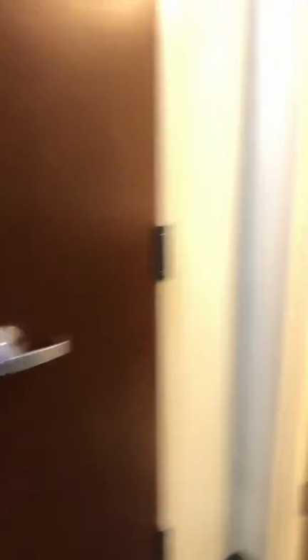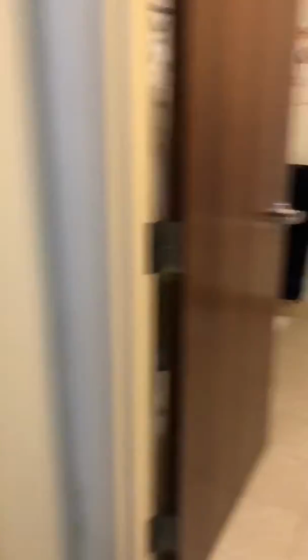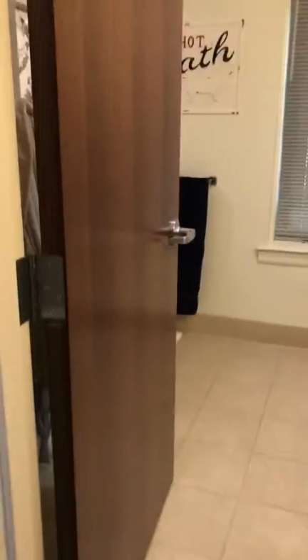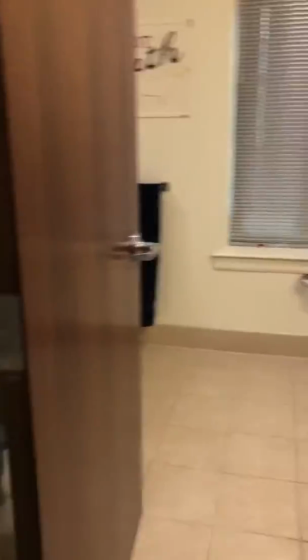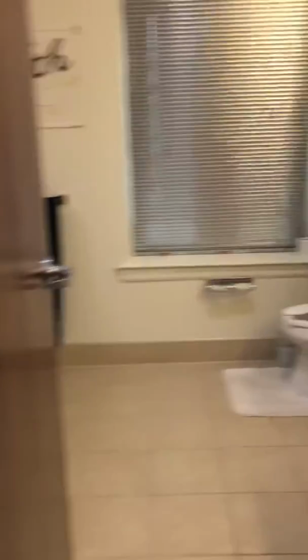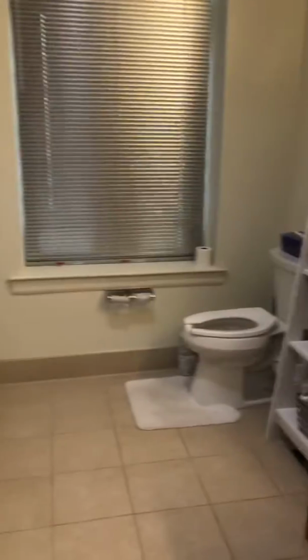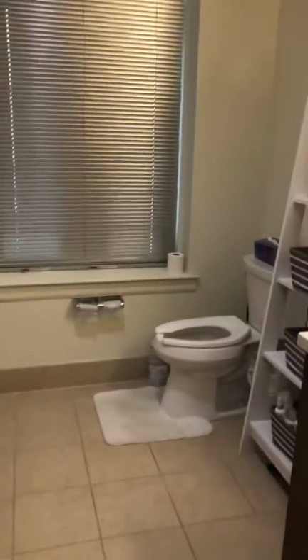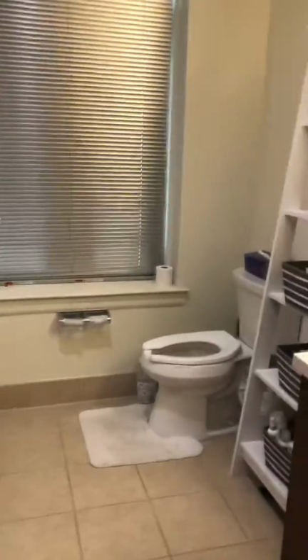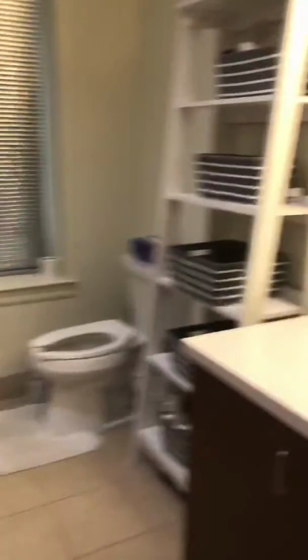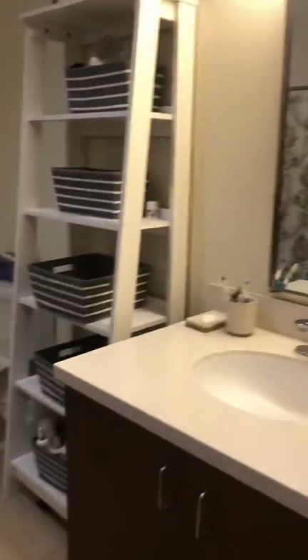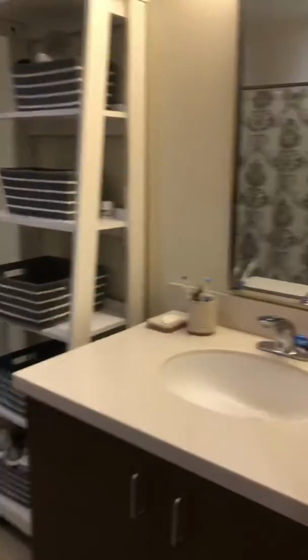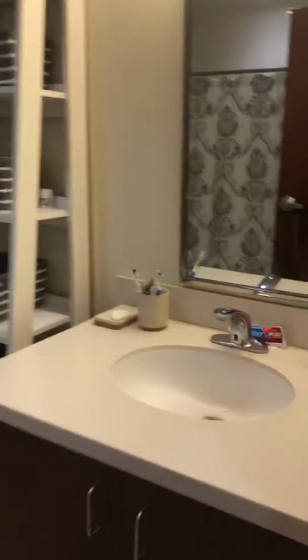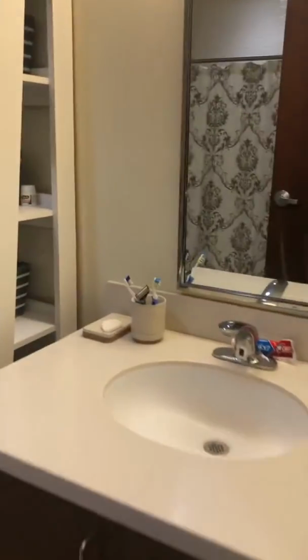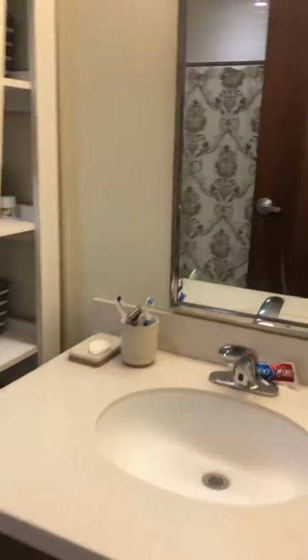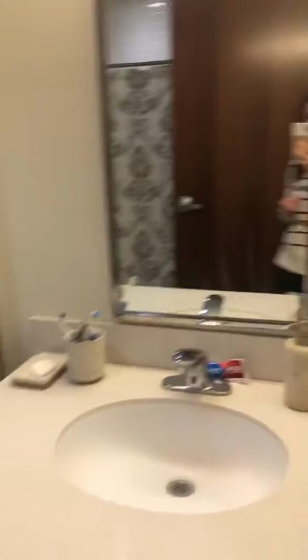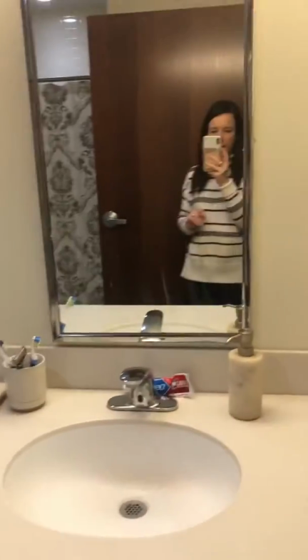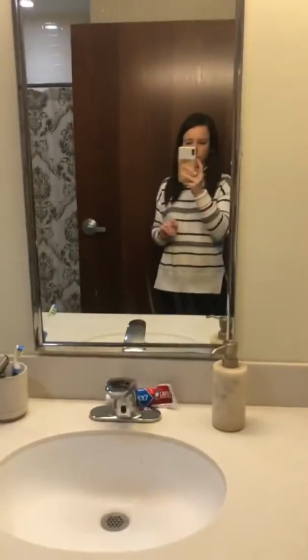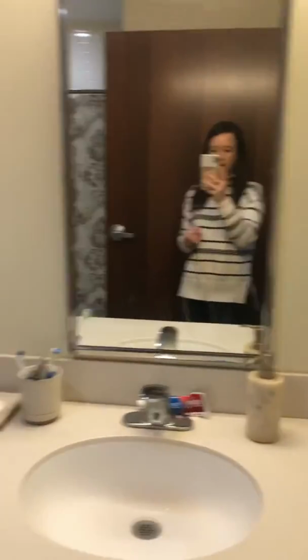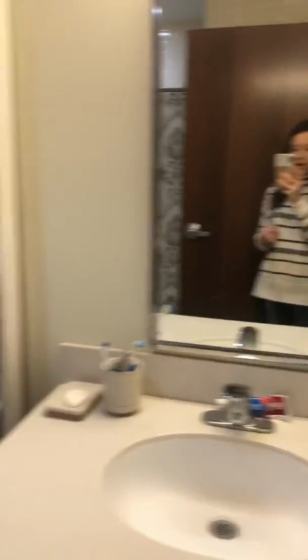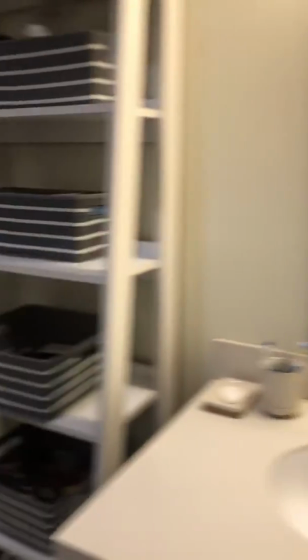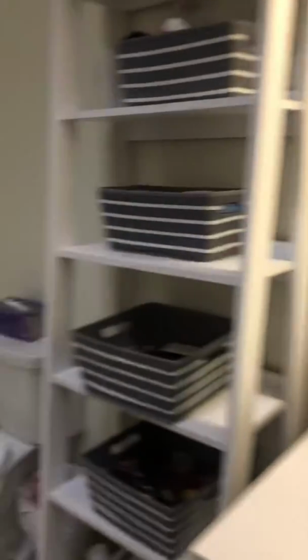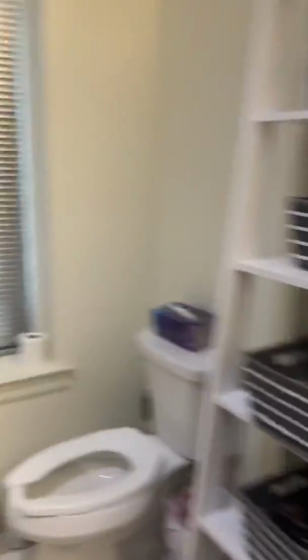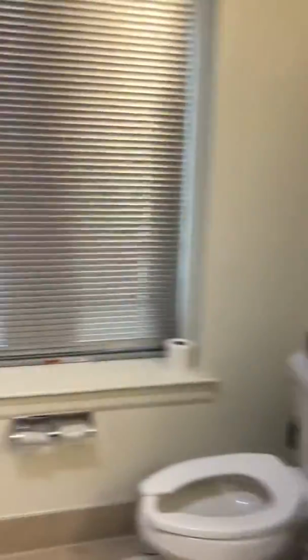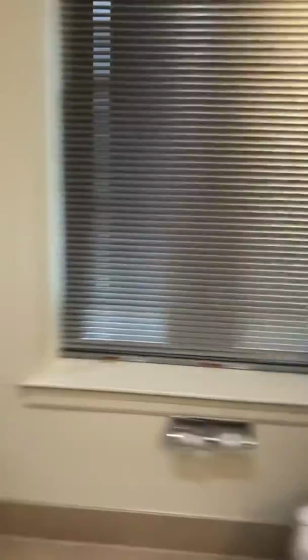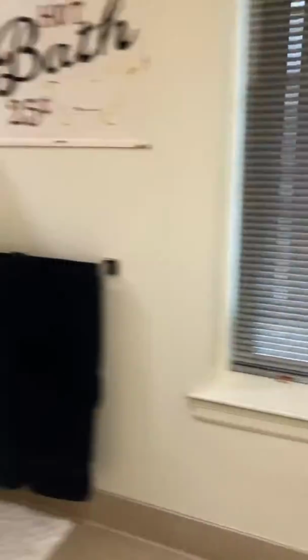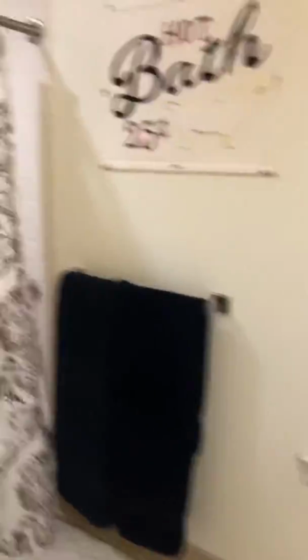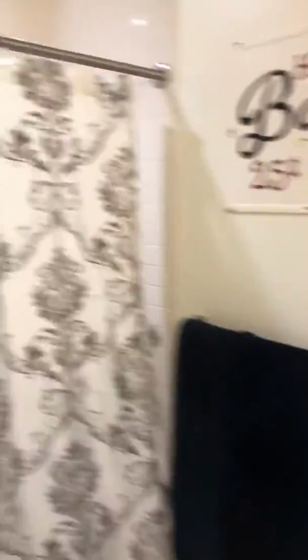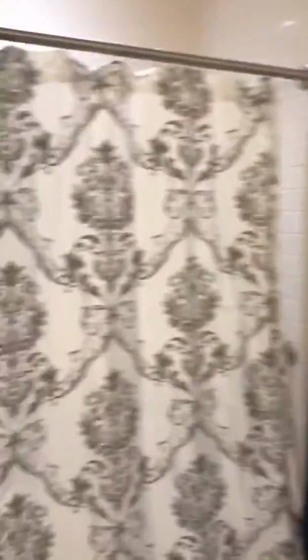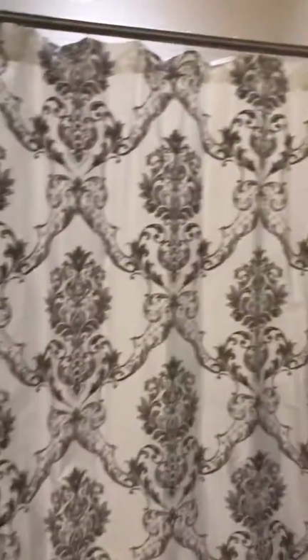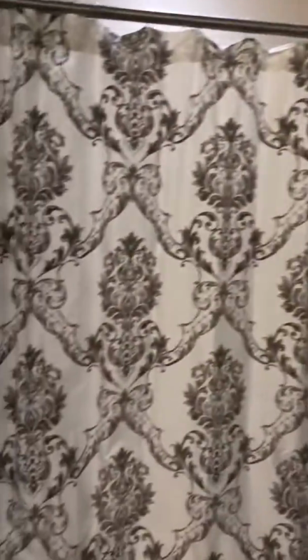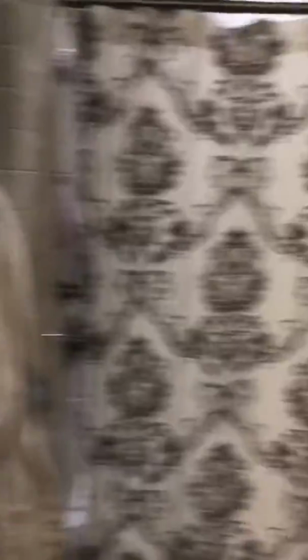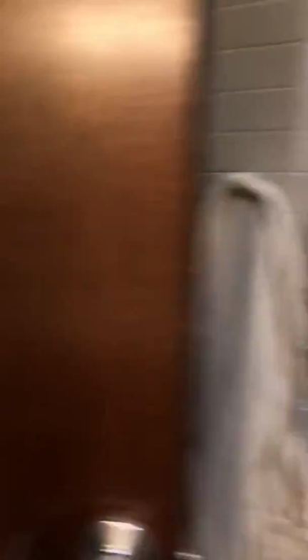Over here you have a coat closet, which I personally love about the apartment. It flows right here into the bathroom — a really decently sized bathroom. Pretty standard.